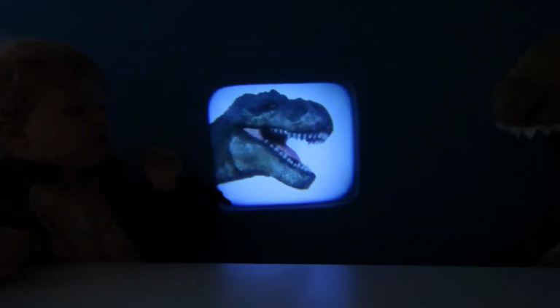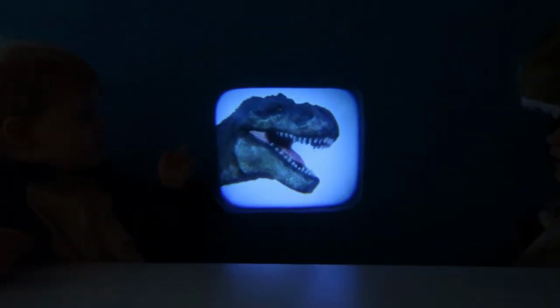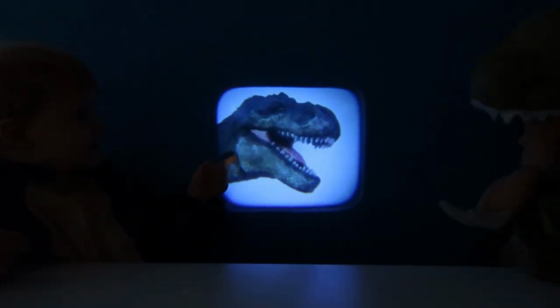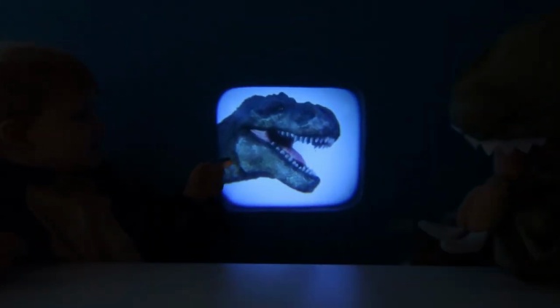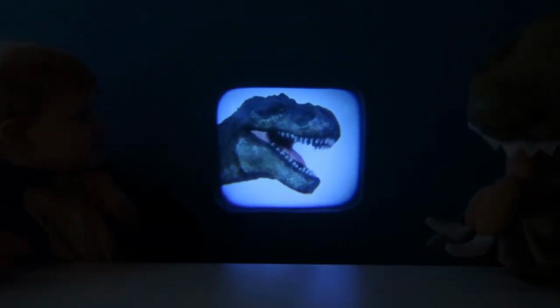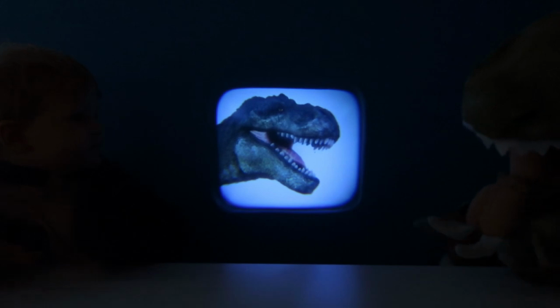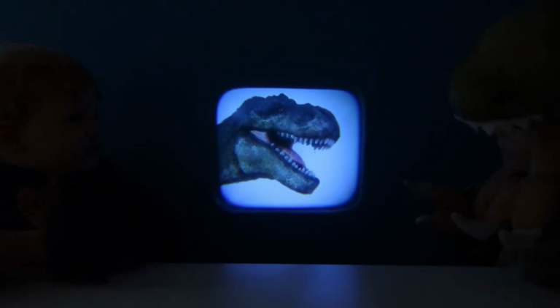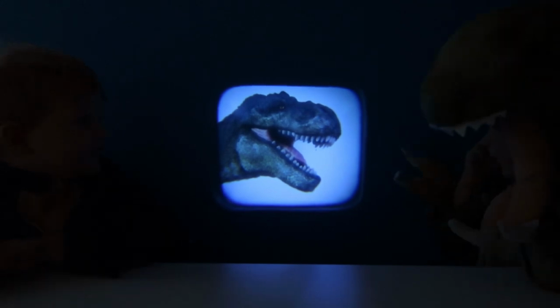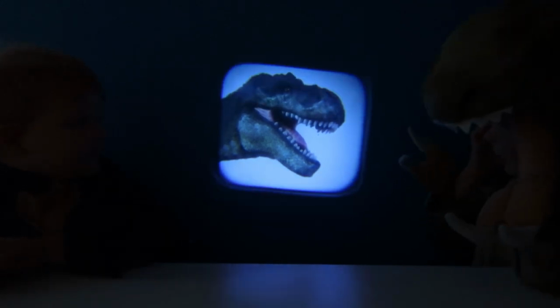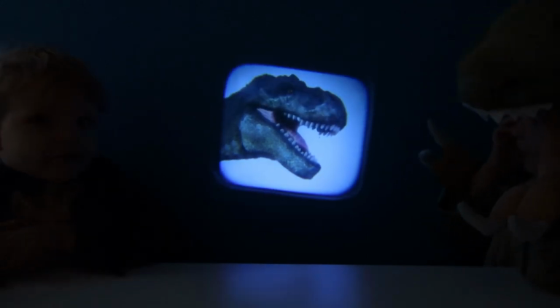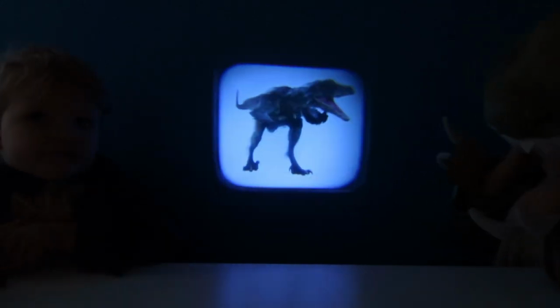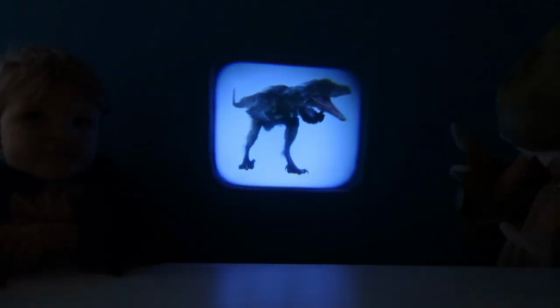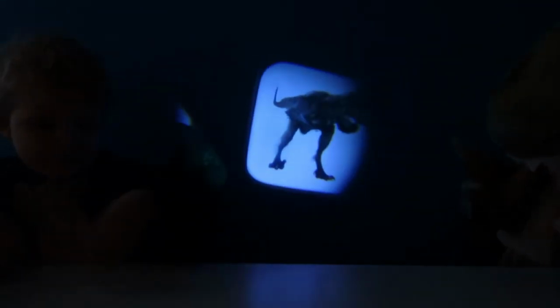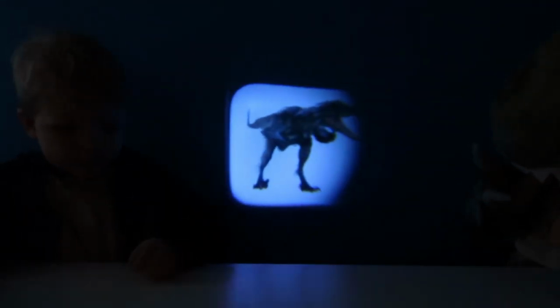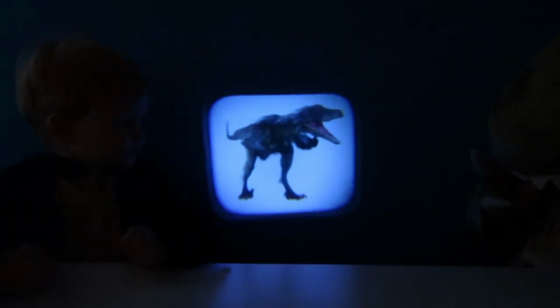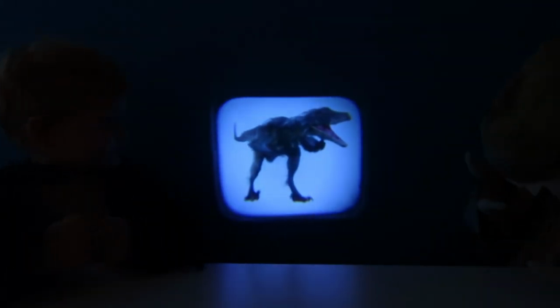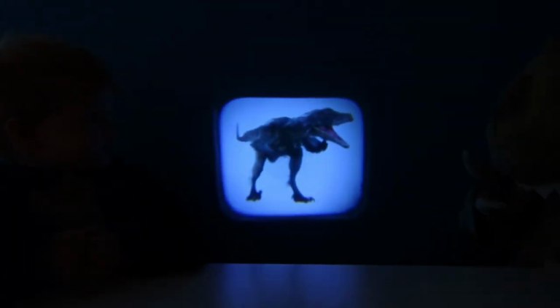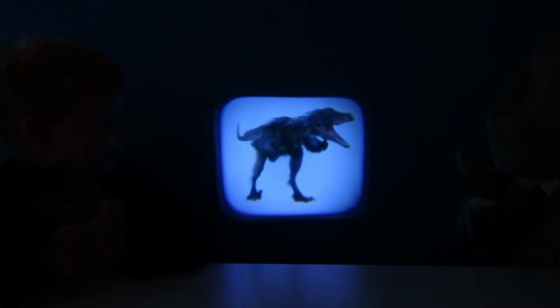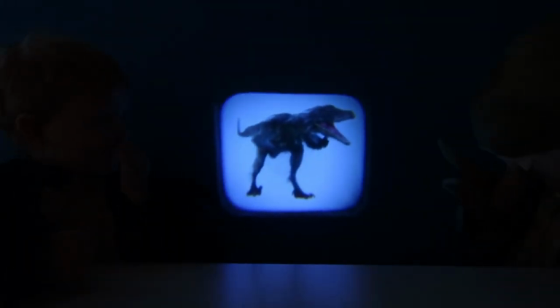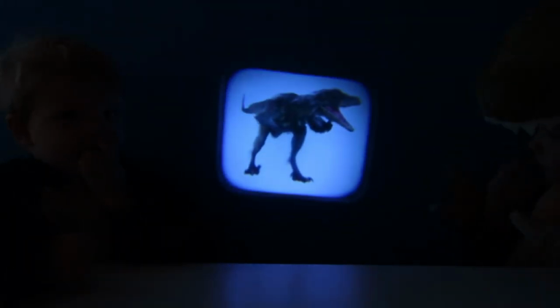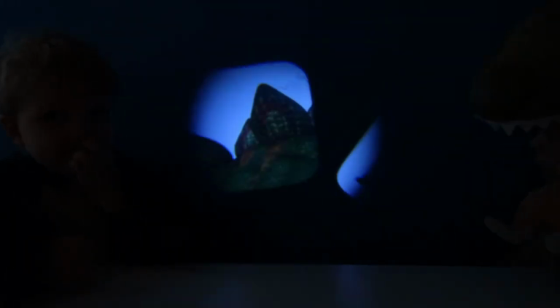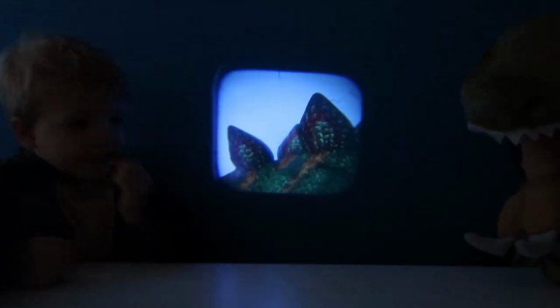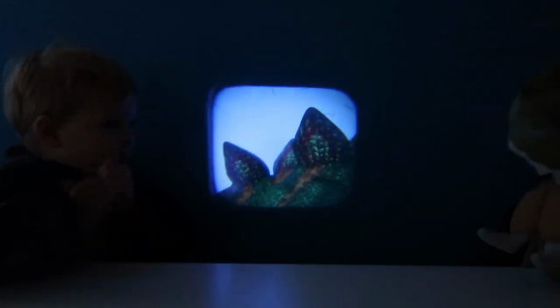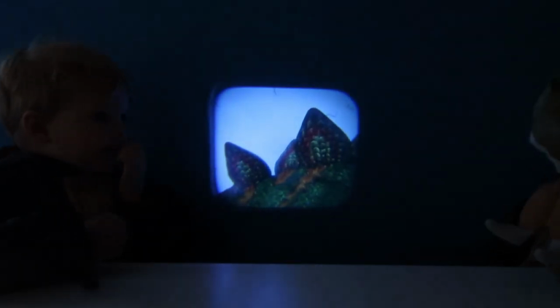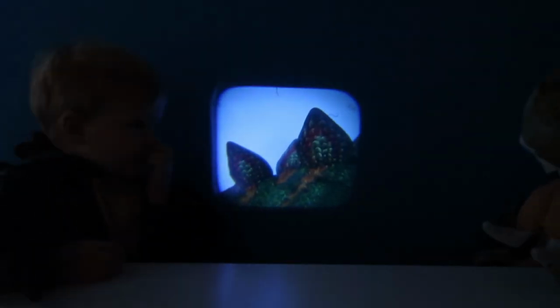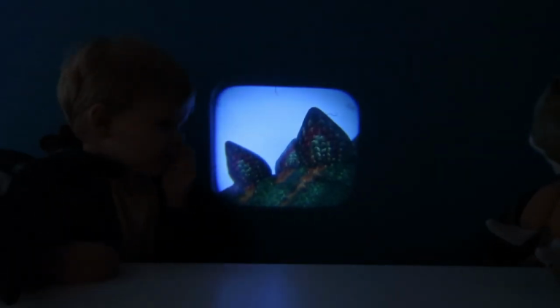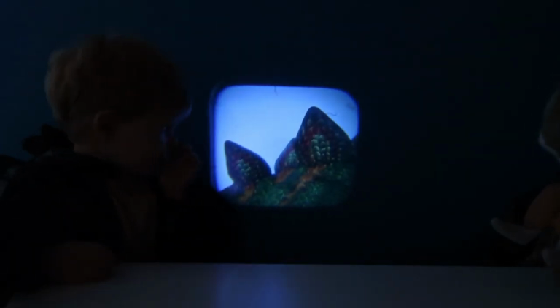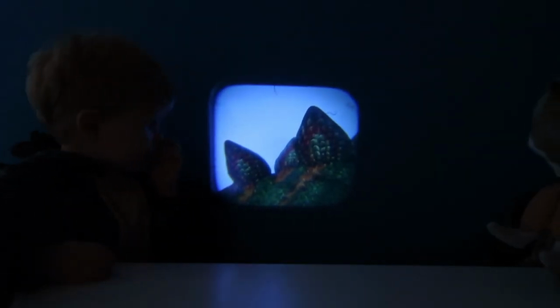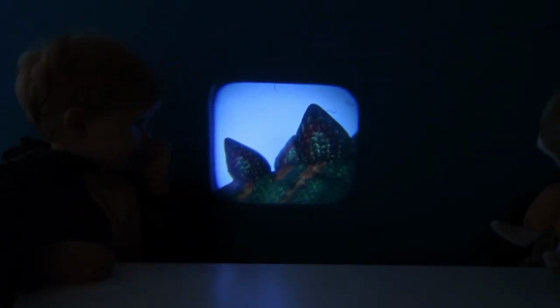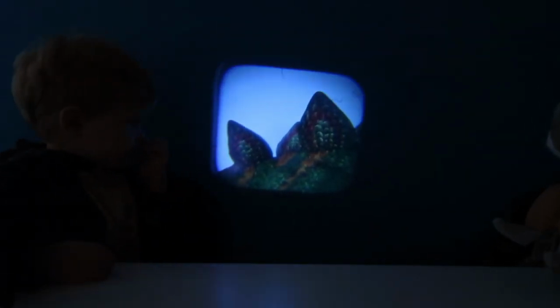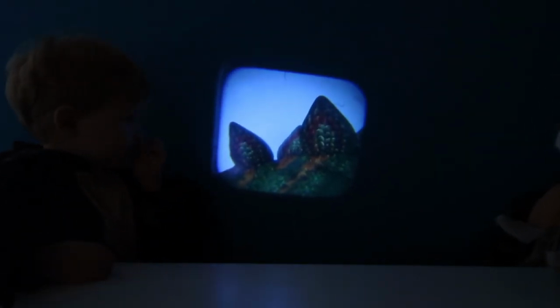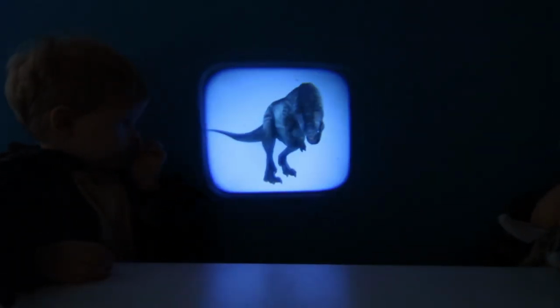What about that one? Scary T-Rex! What's that one? Velociraptor! Yeah! Velociraptor! What's that? Stegosaurus! Yeah! Stegosaurus!